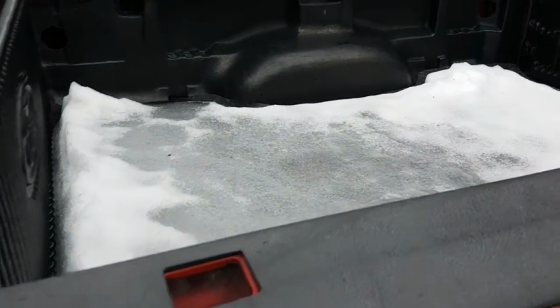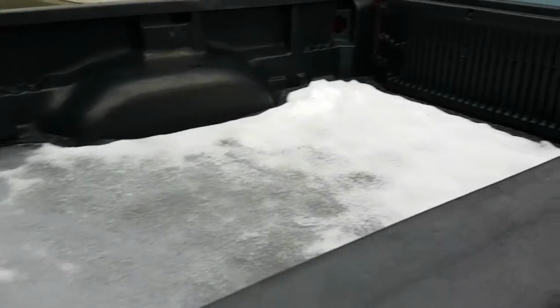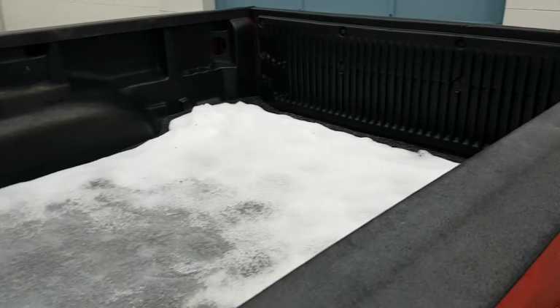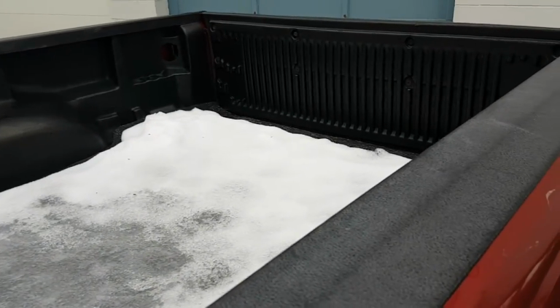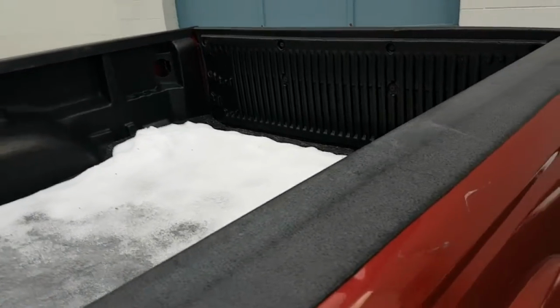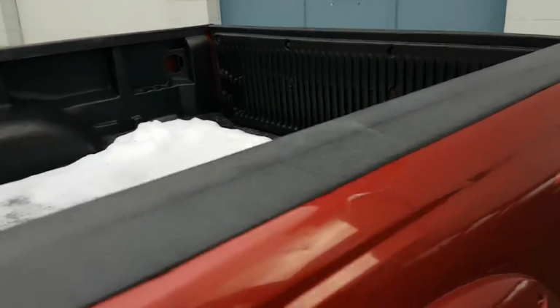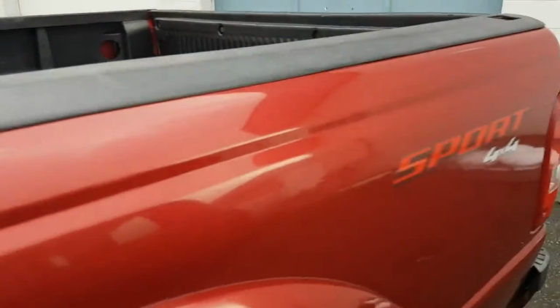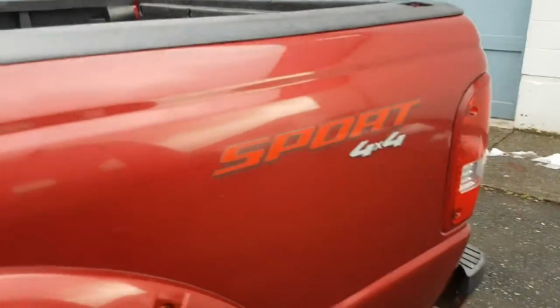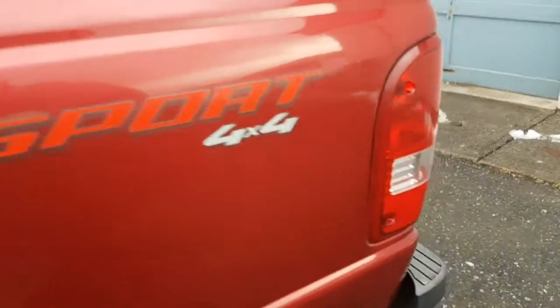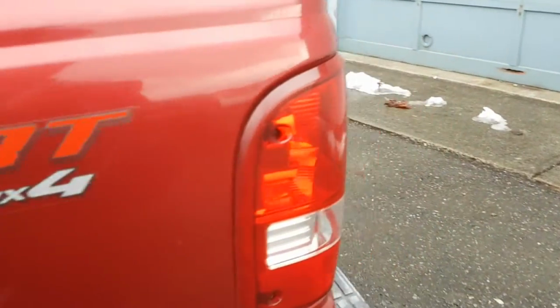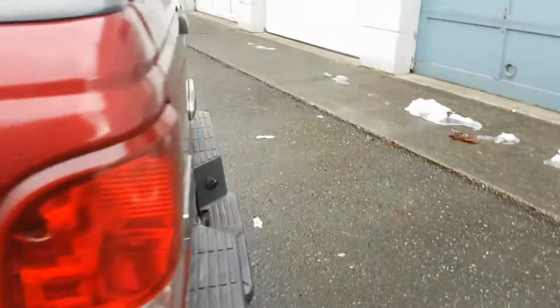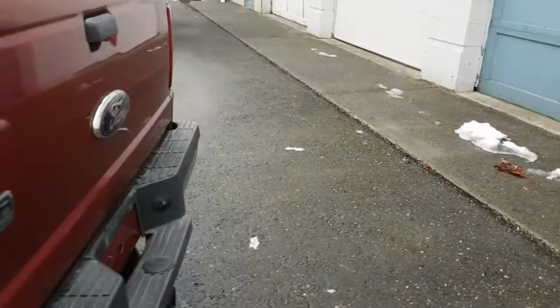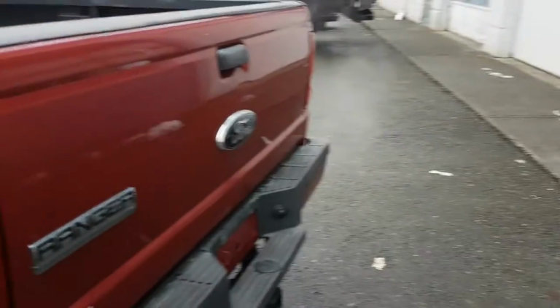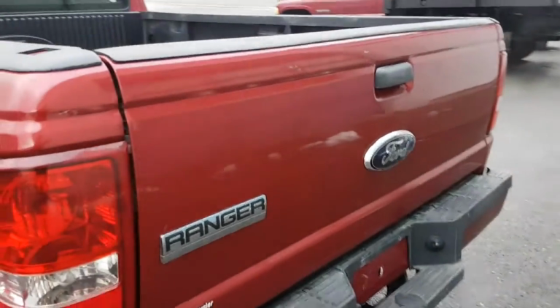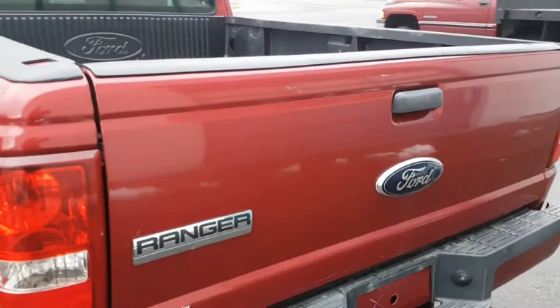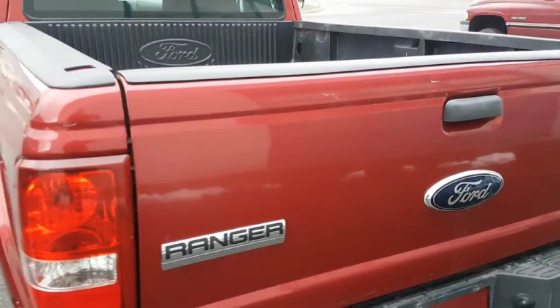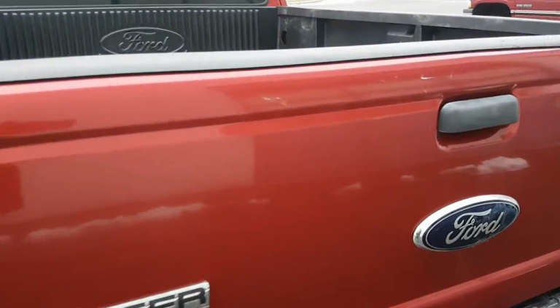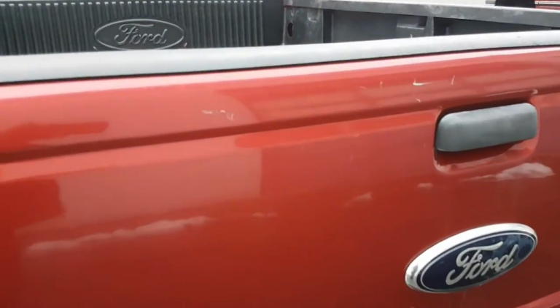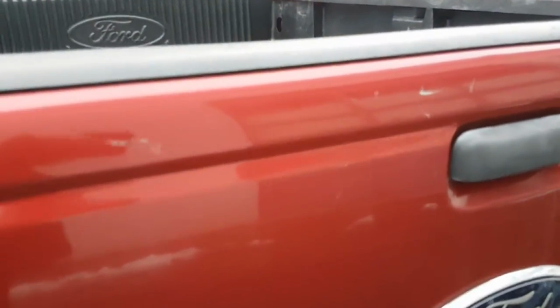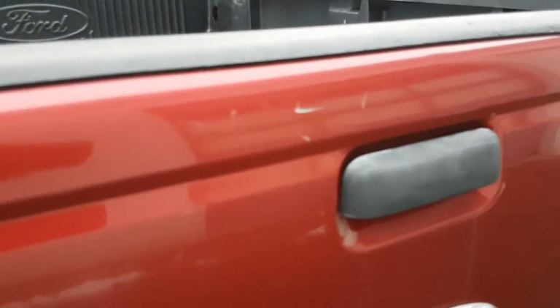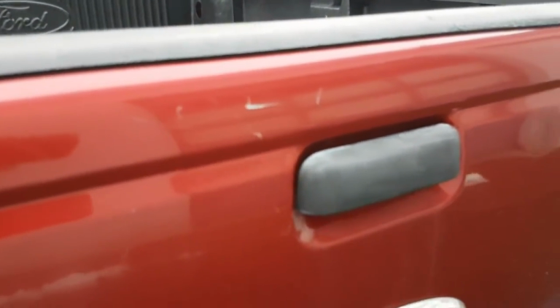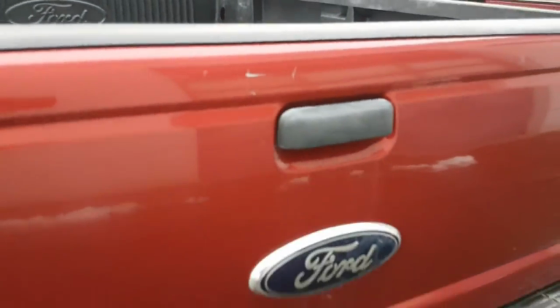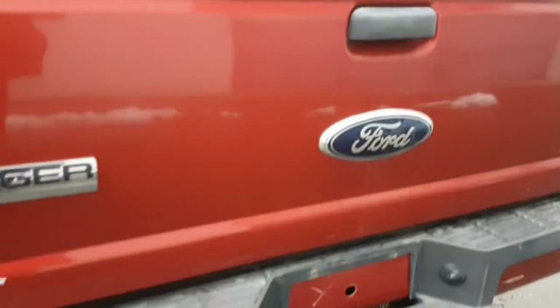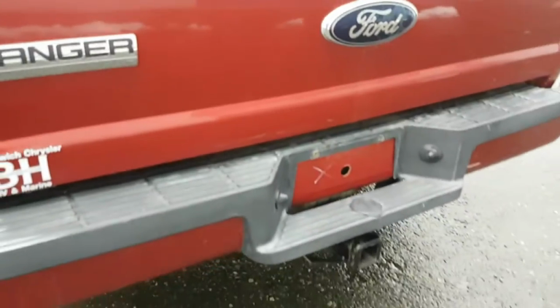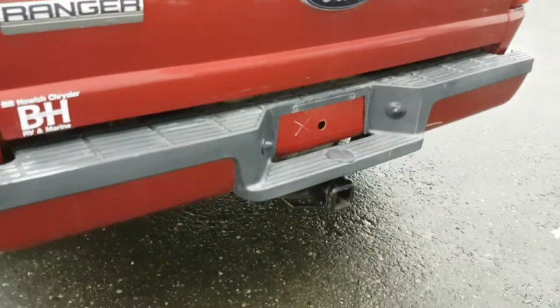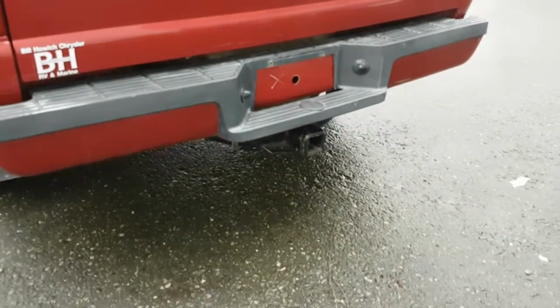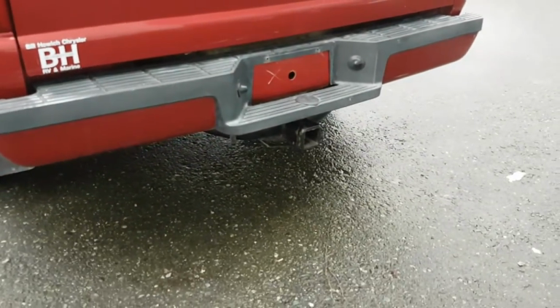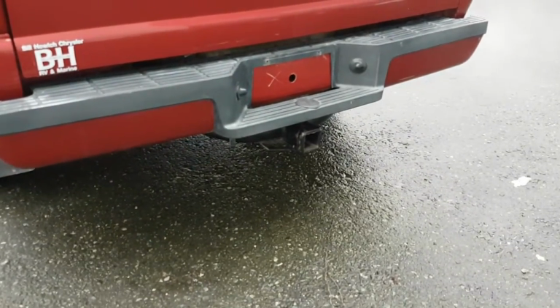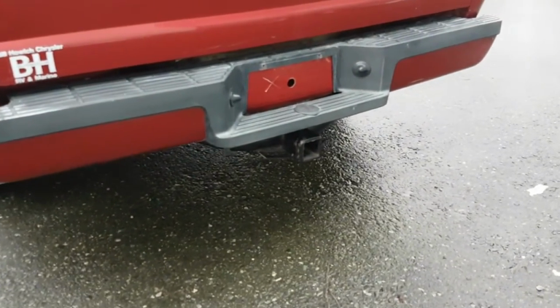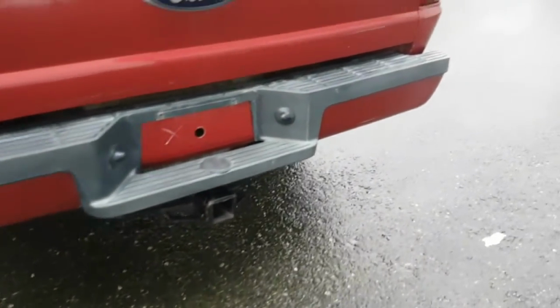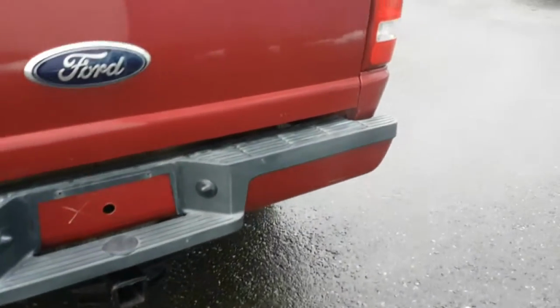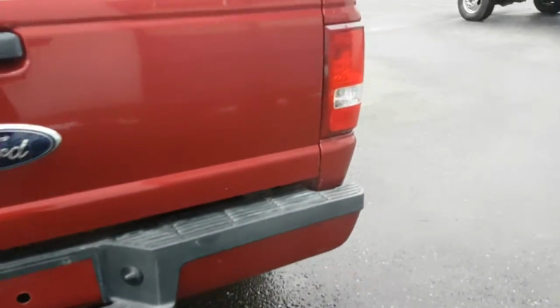Box liner, gas is on the driver's side, there's no major dents or dings to report. Little tiny scratches right there. There's a hitch receiver.